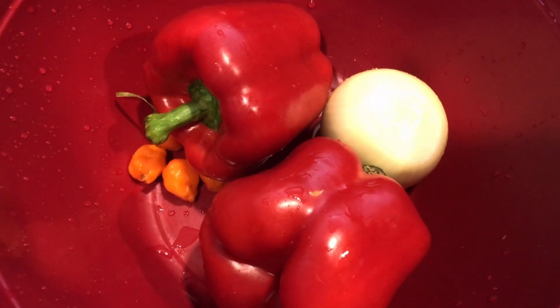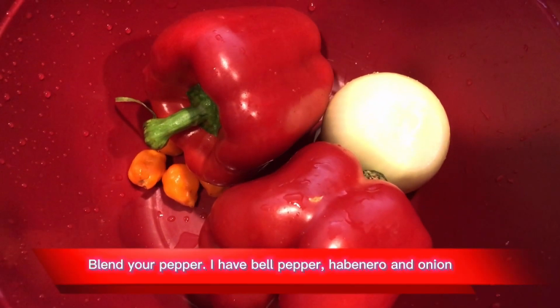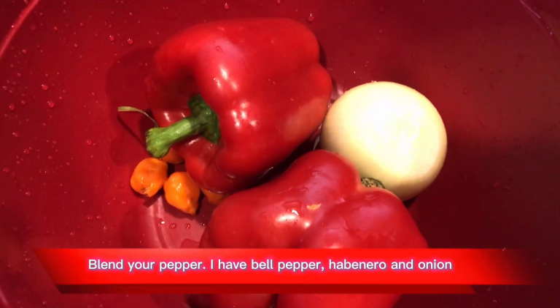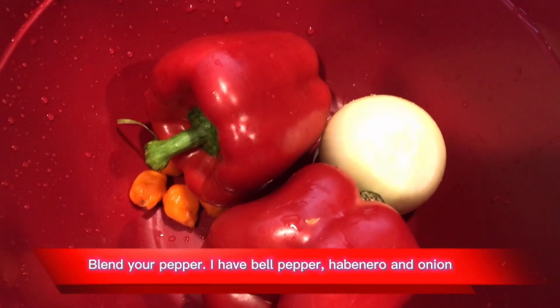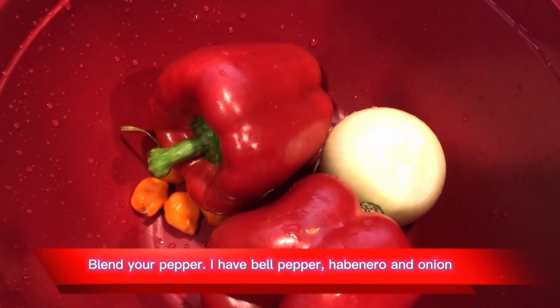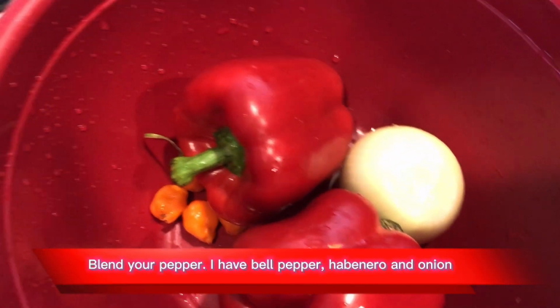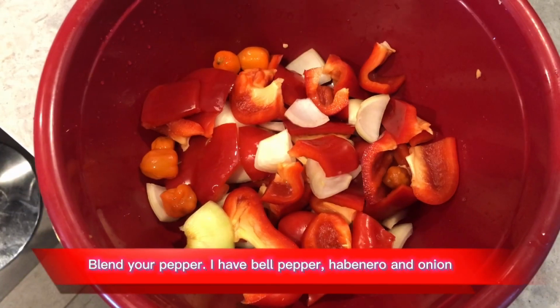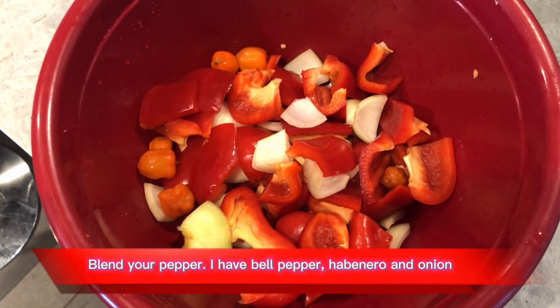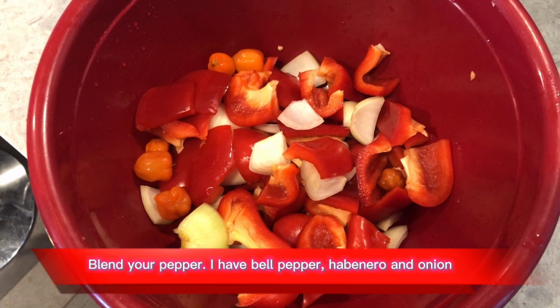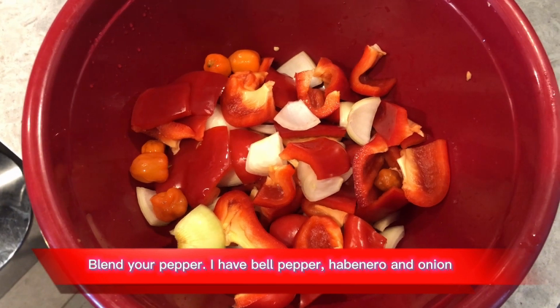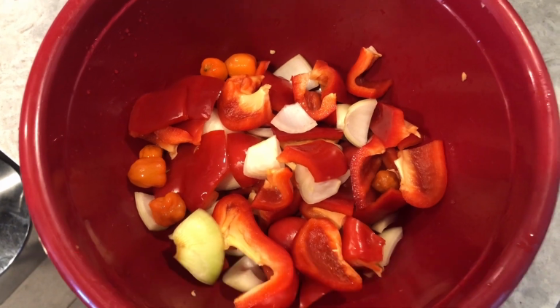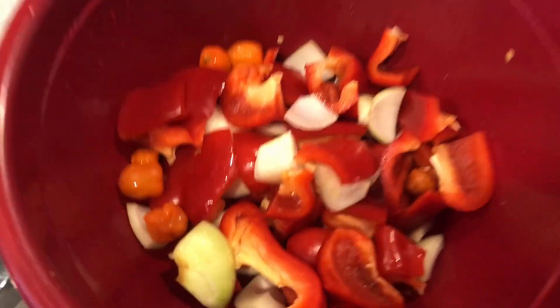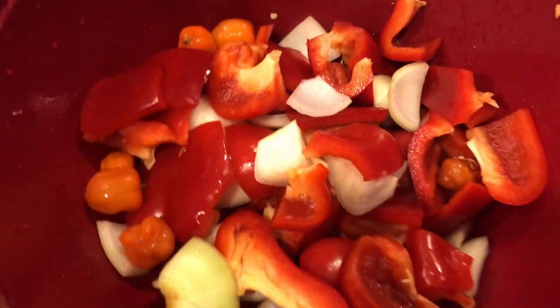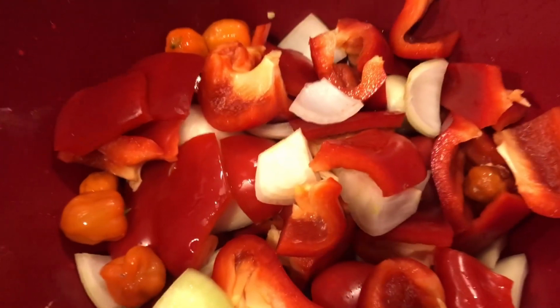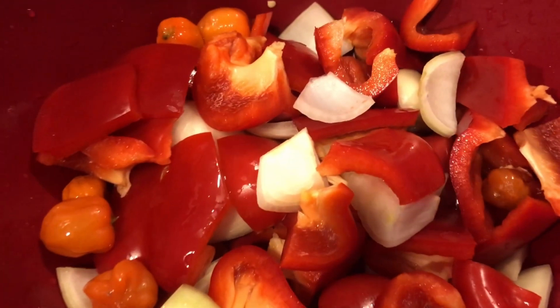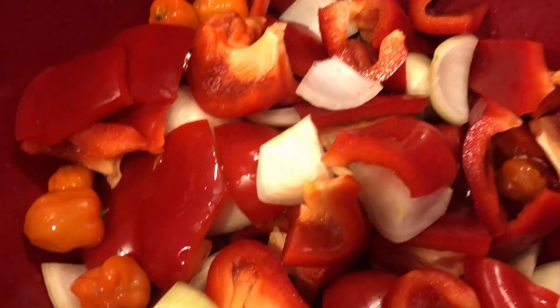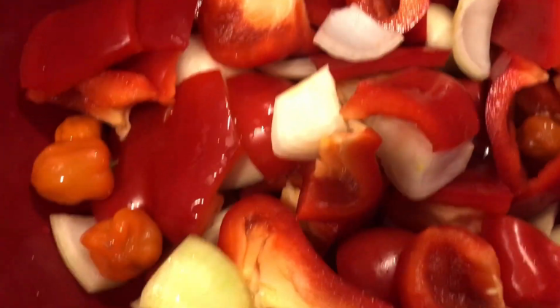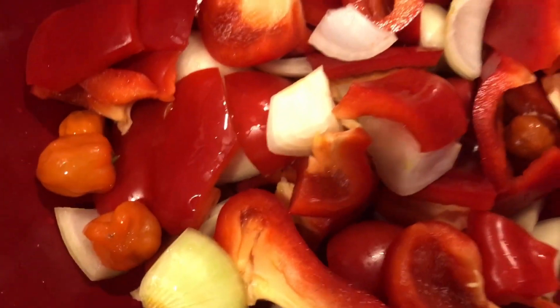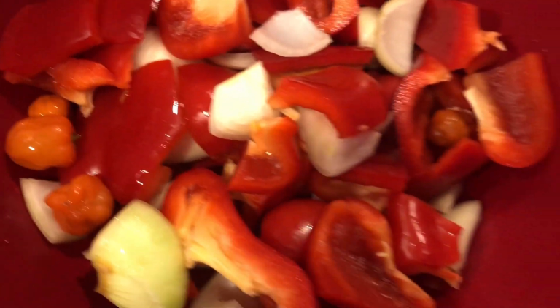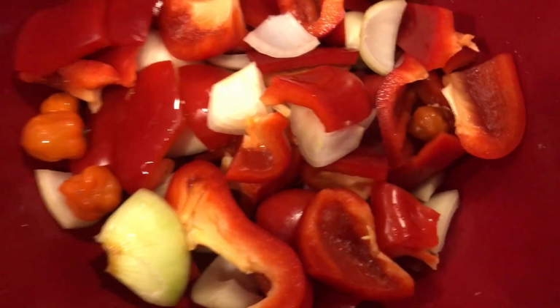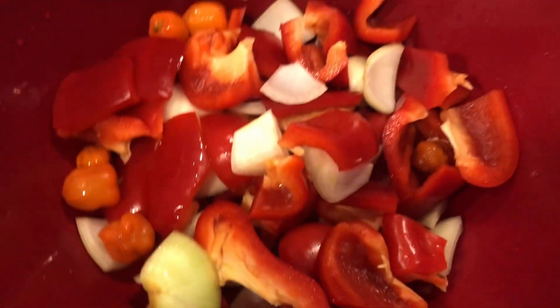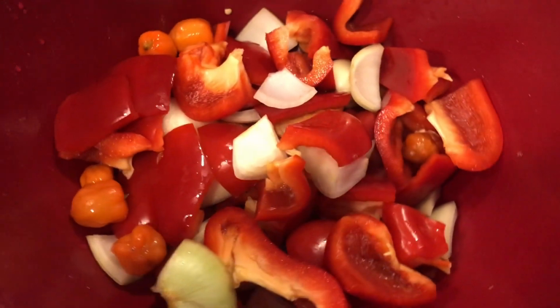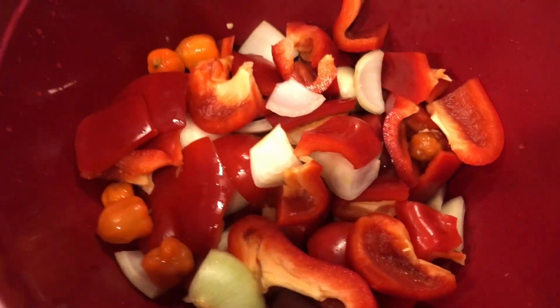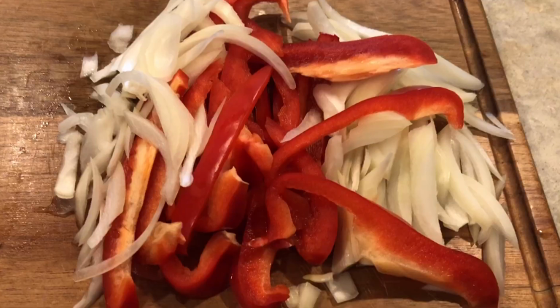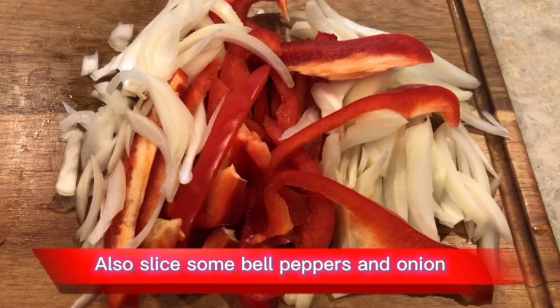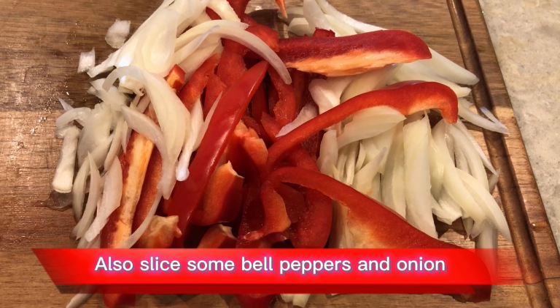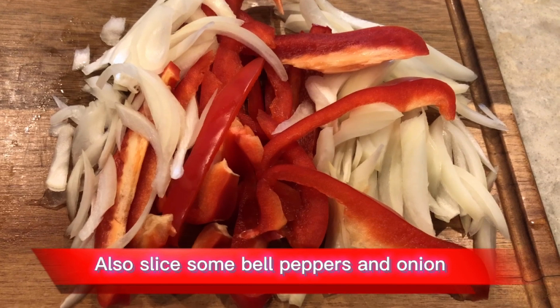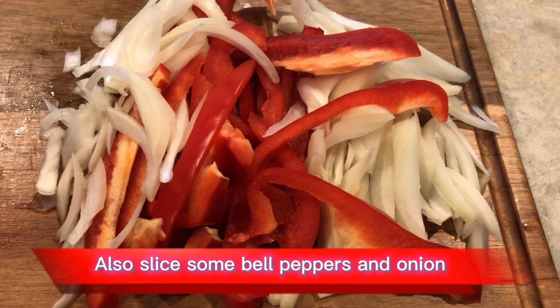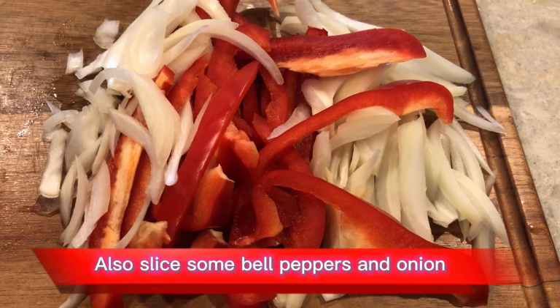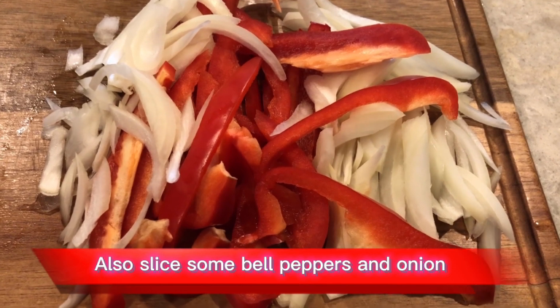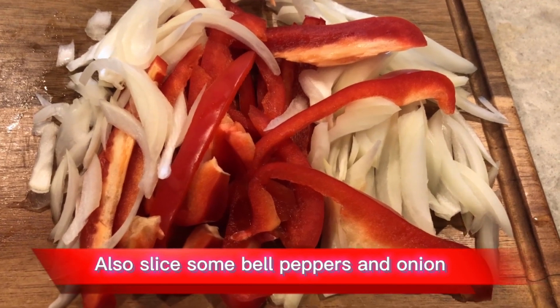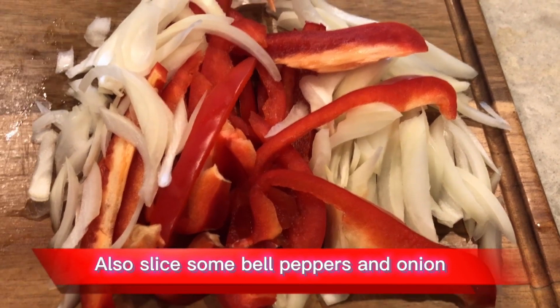Blend your pepper. I have bell pepper, habanero, and onion. Also slice some bell peppers and onion.